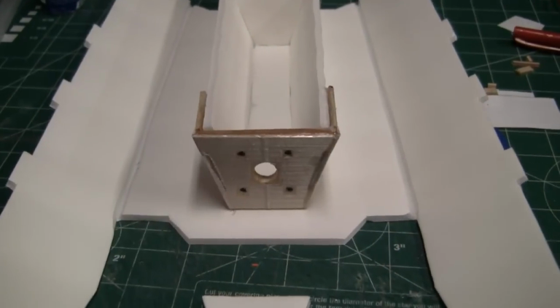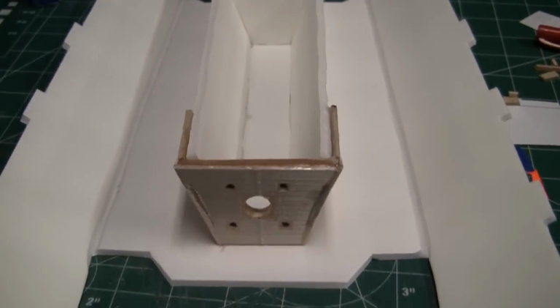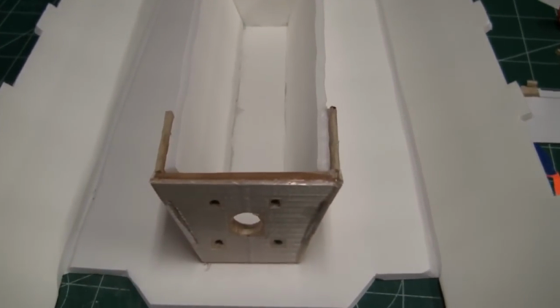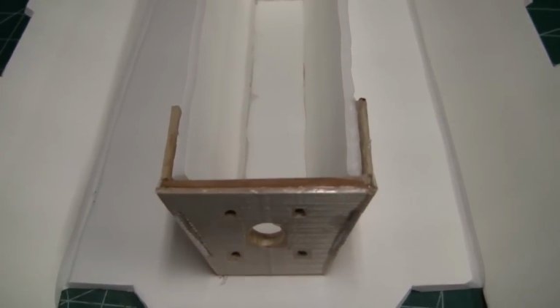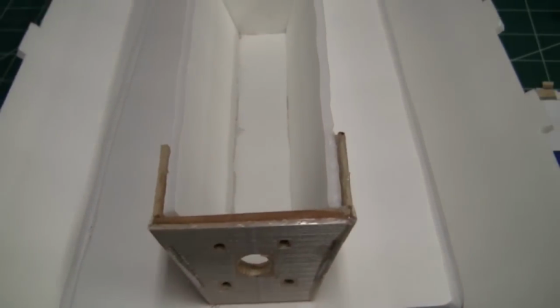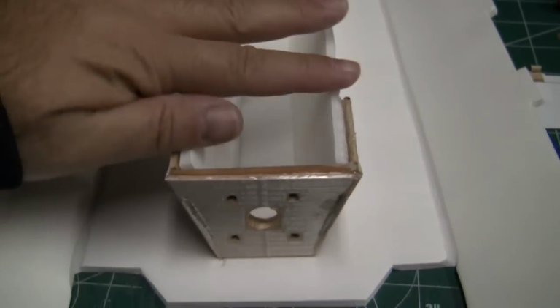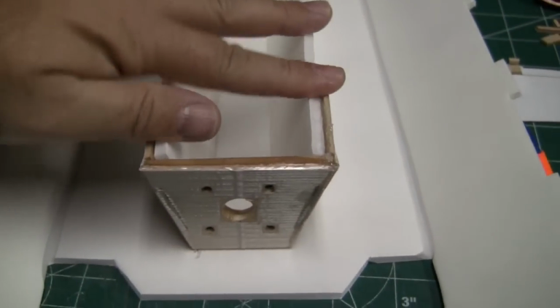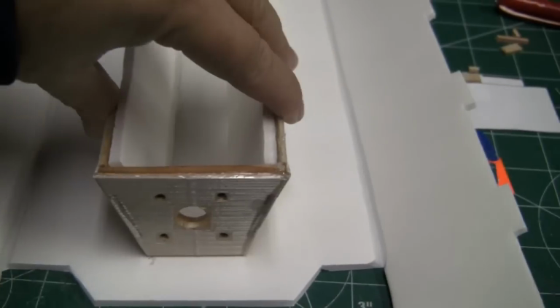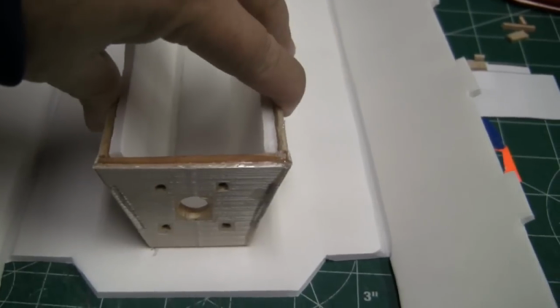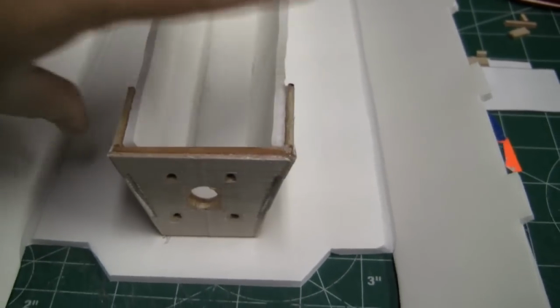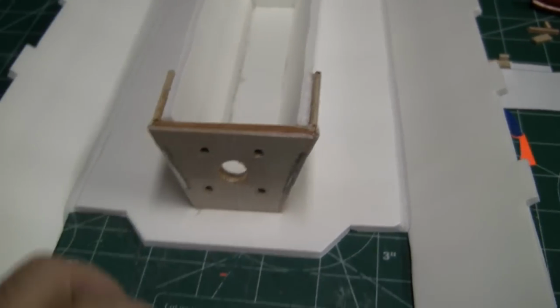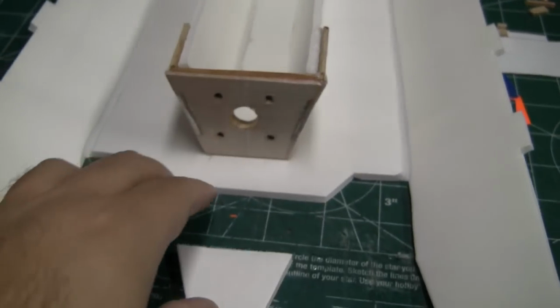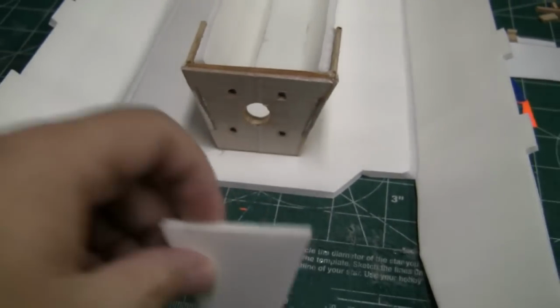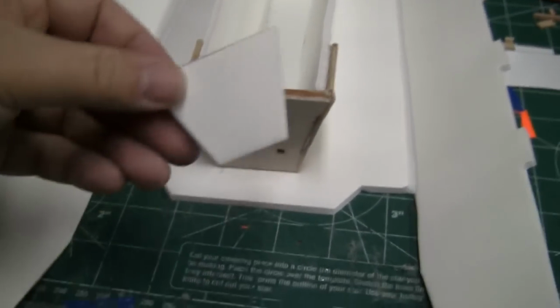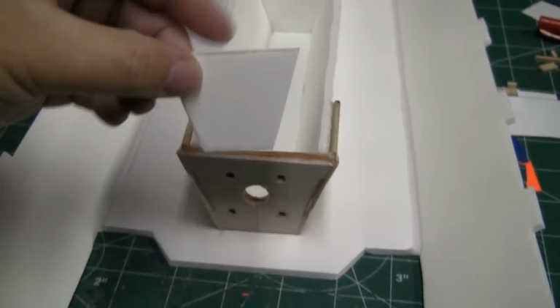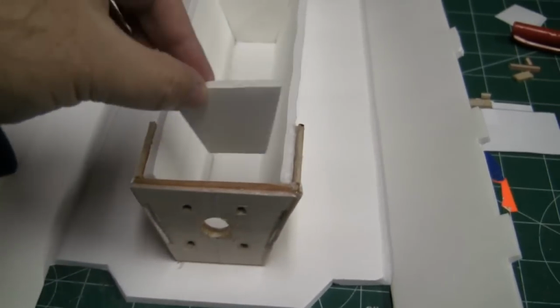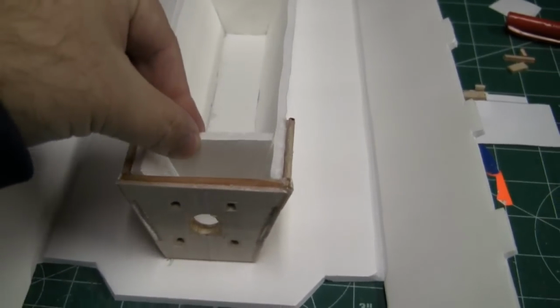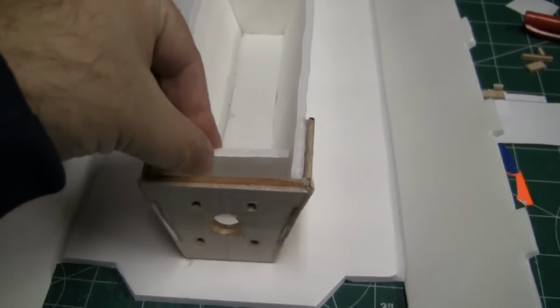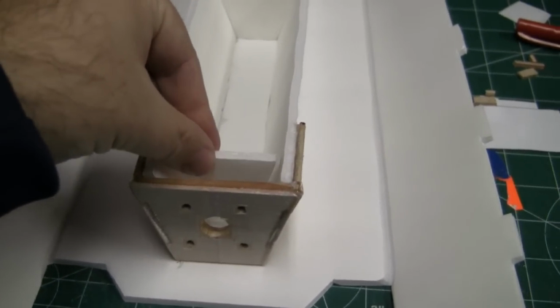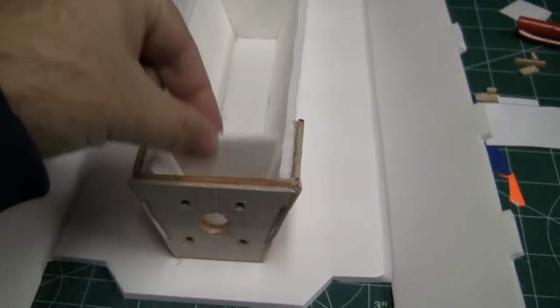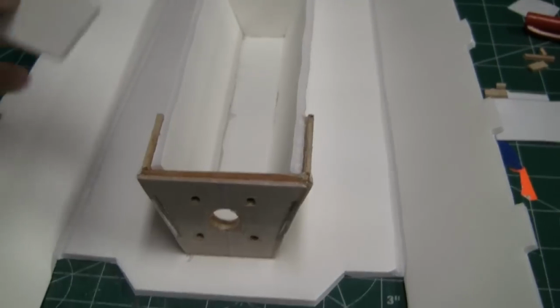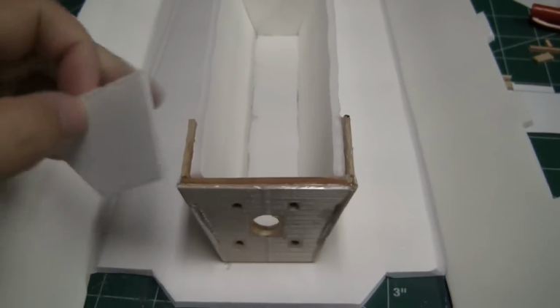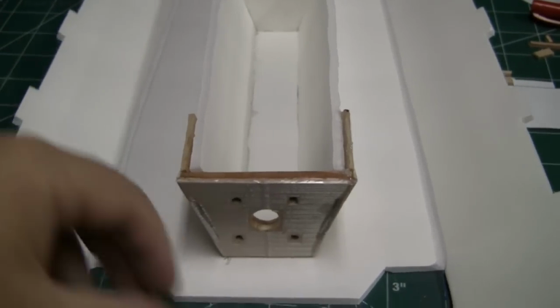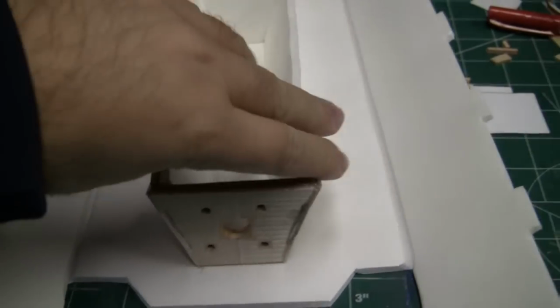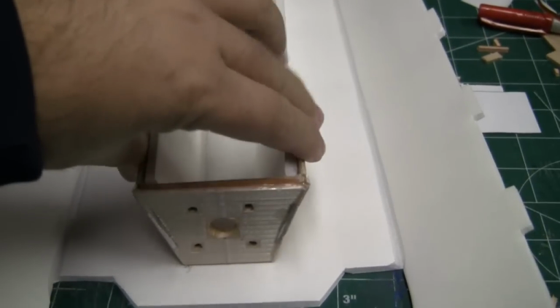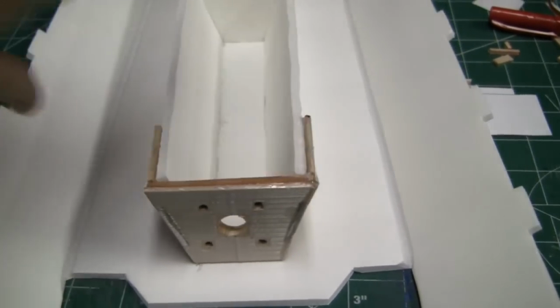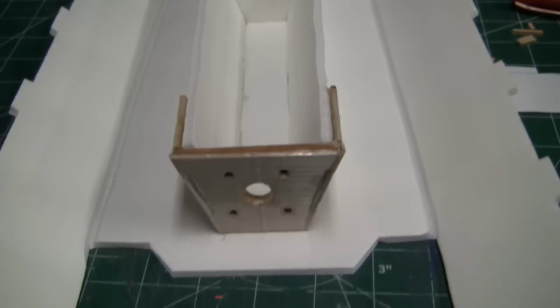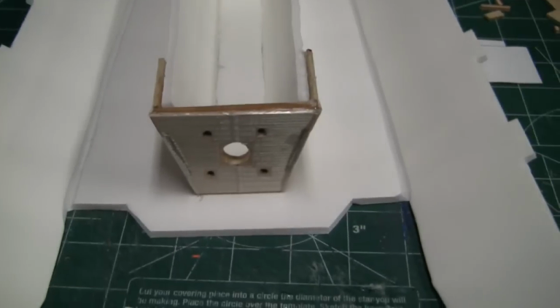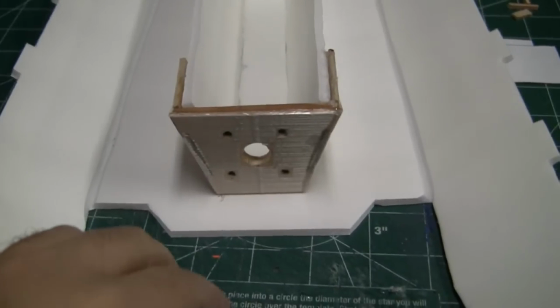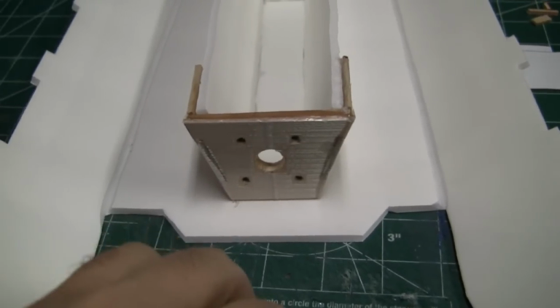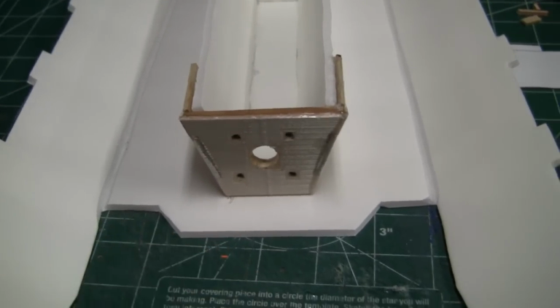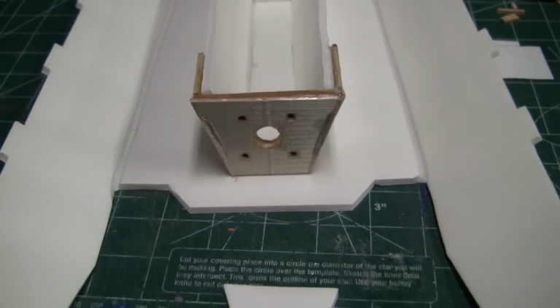I now have the motor mount hot glued onto the plane and it feels pretty secure. I'm also going to be adding one more bulkhead back here to hopefully make it a little bit stronger around the motor mount area. So let me hot glue that in and then we'll continue on with the build.